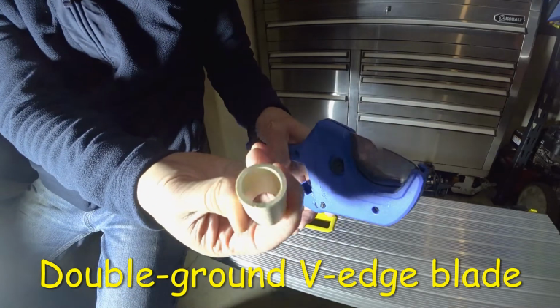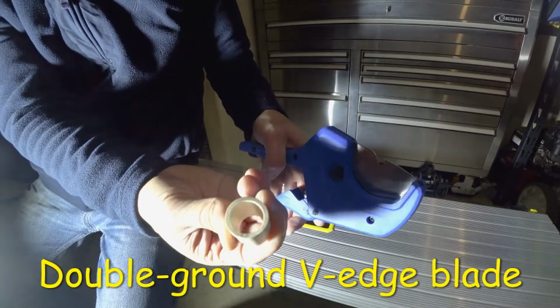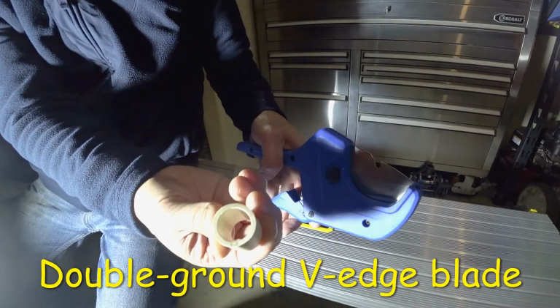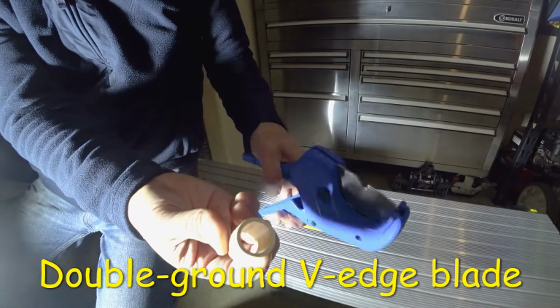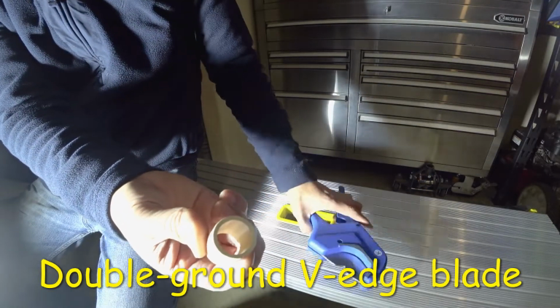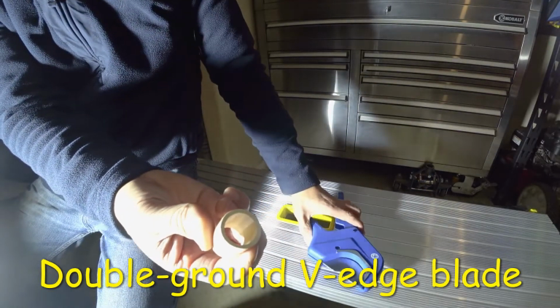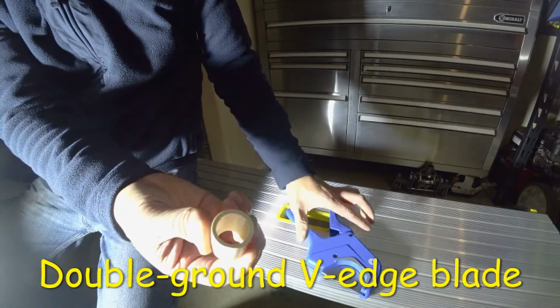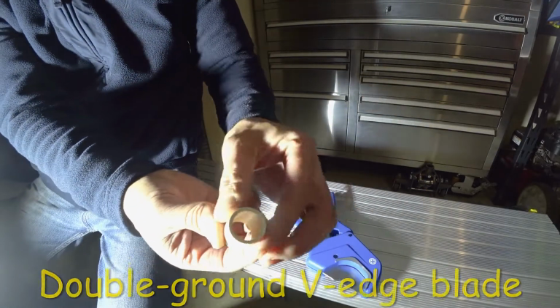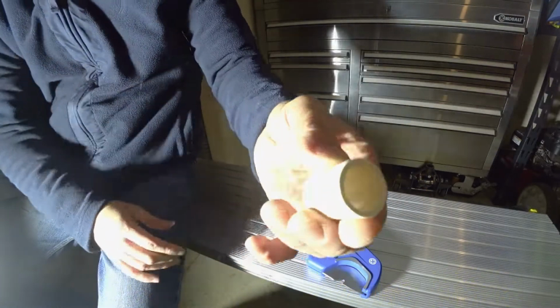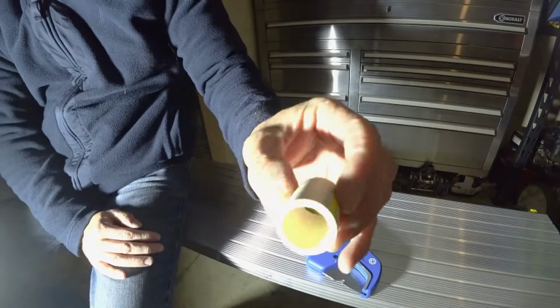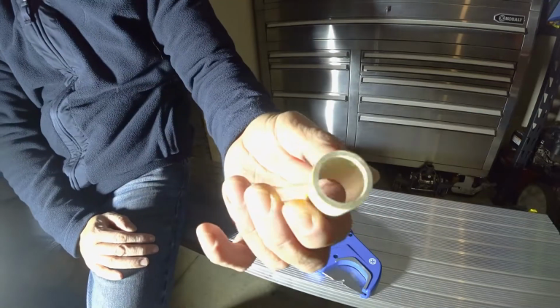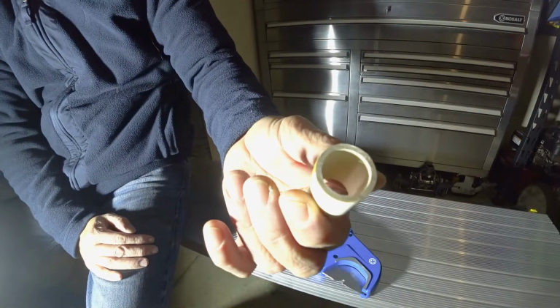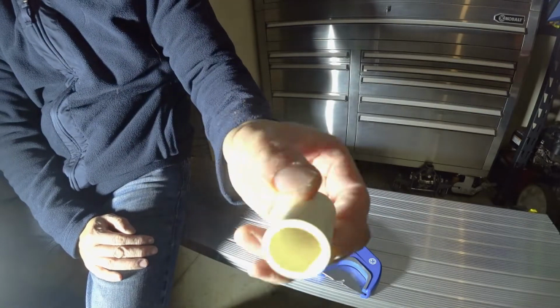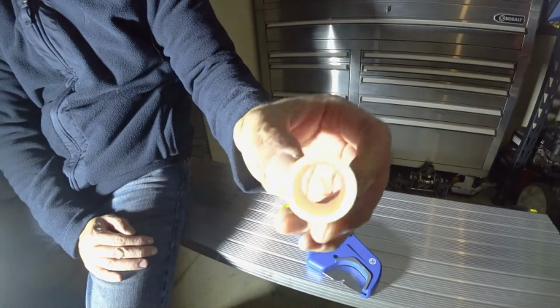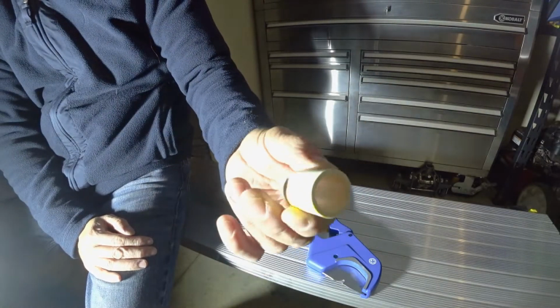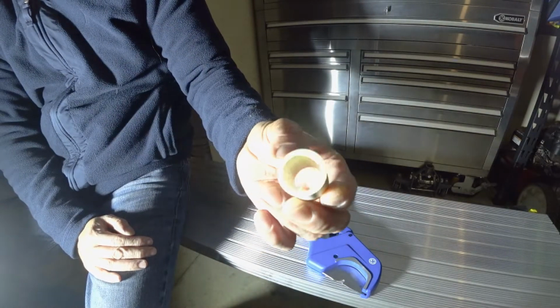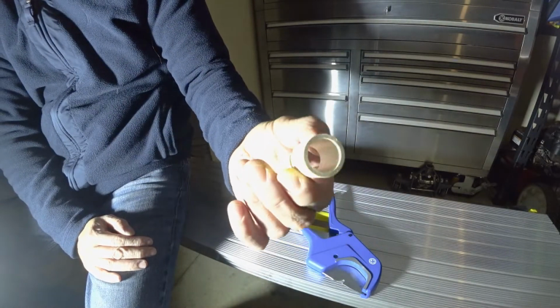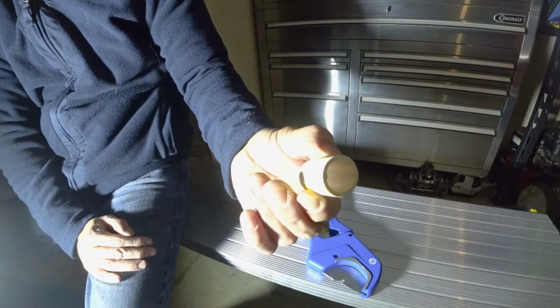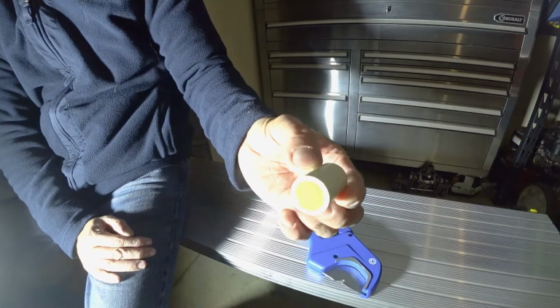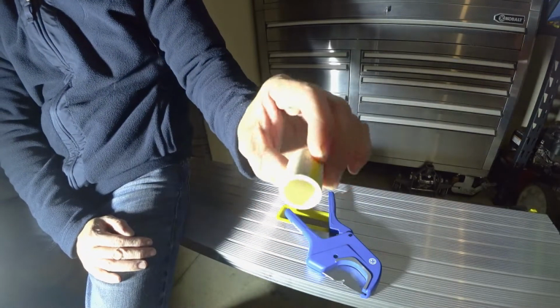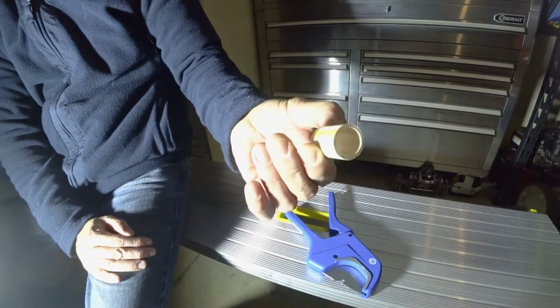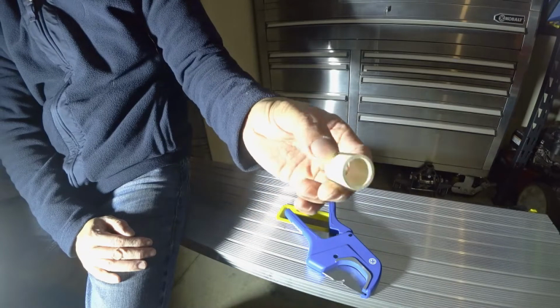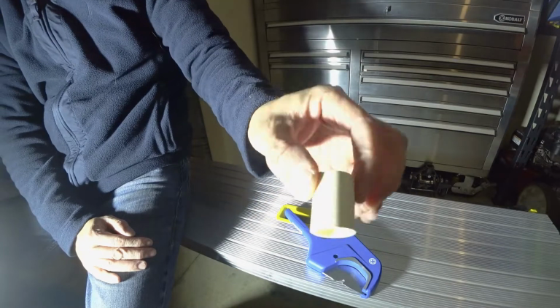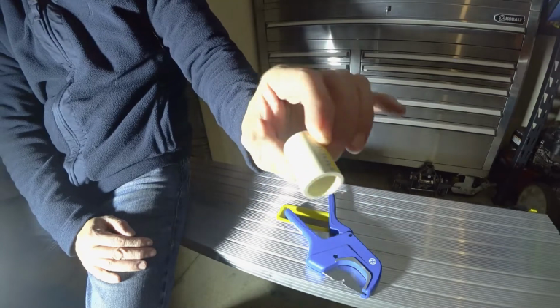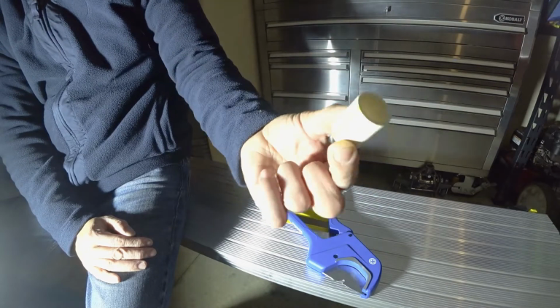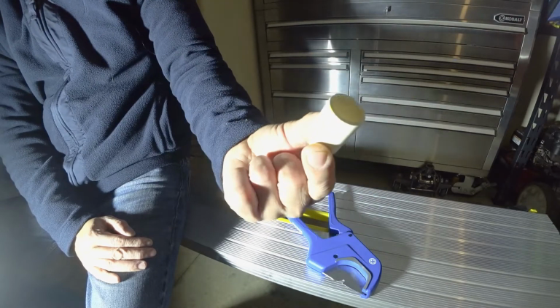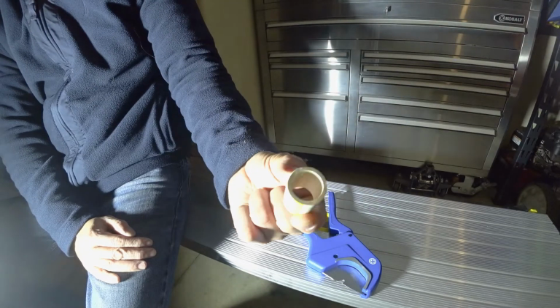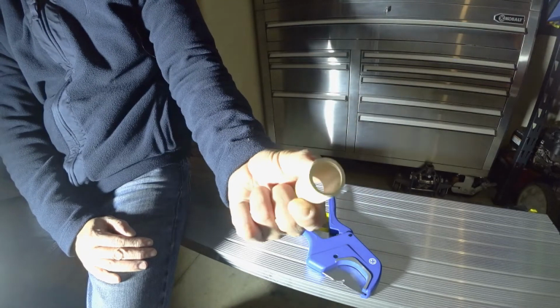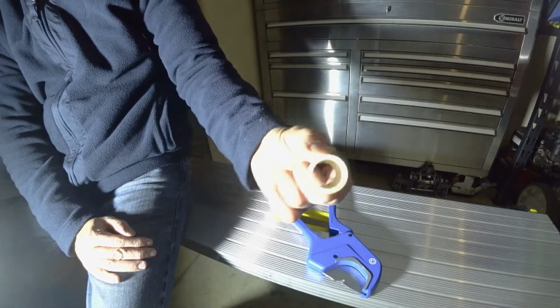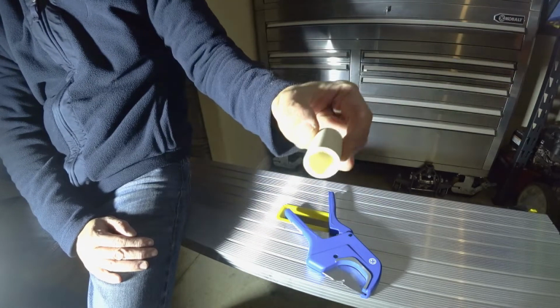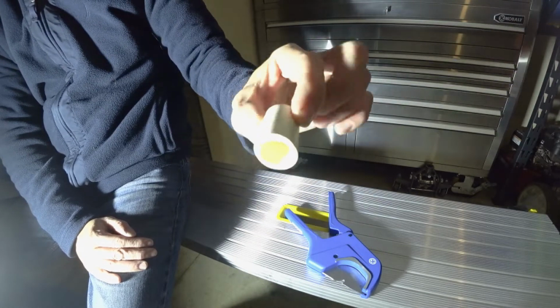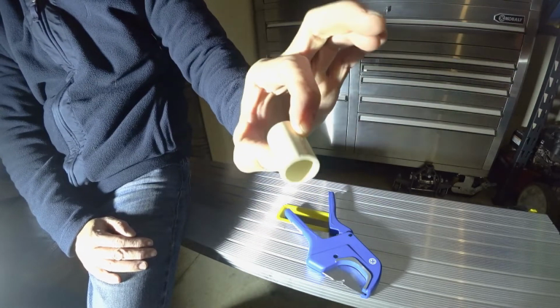In the past I would use a saw and it would get really messy — you'd have to sweep up the garage and everything. But you can see how clean this is, and it's very convenient.